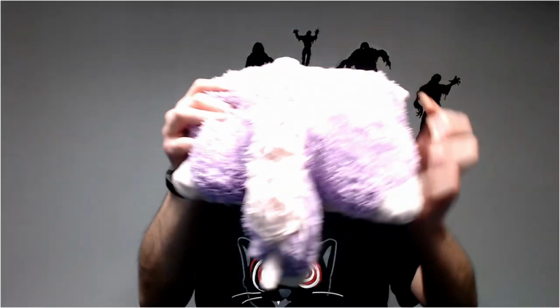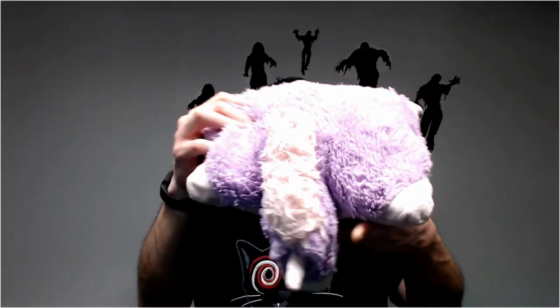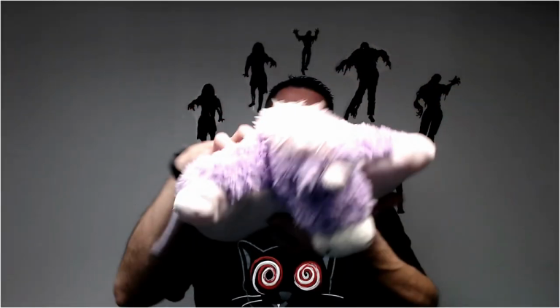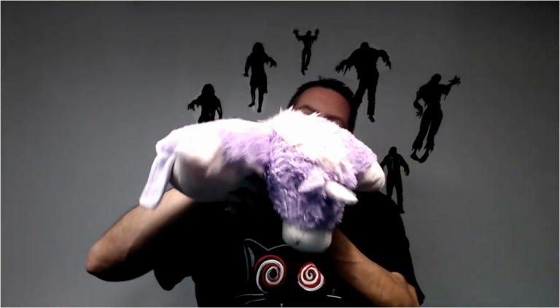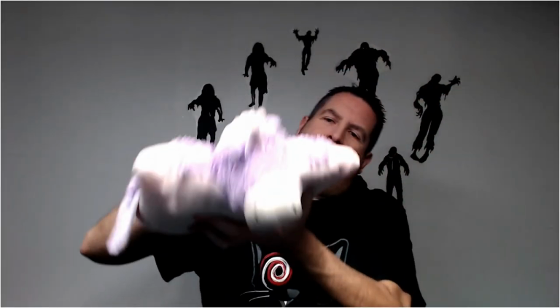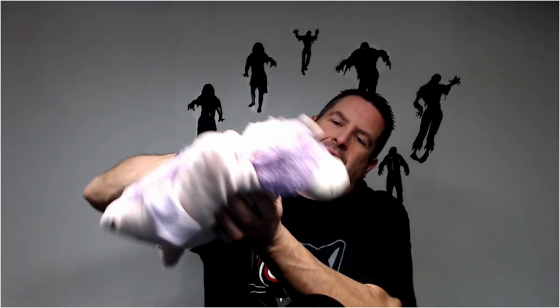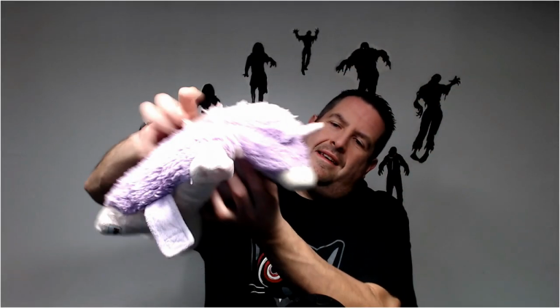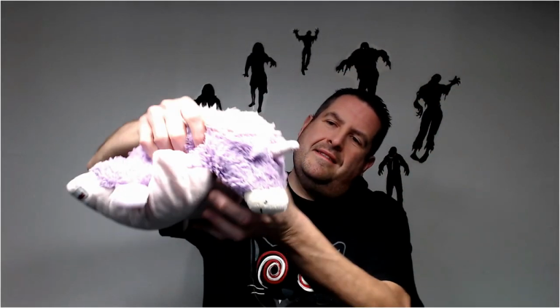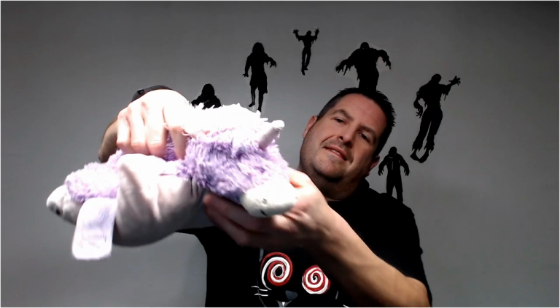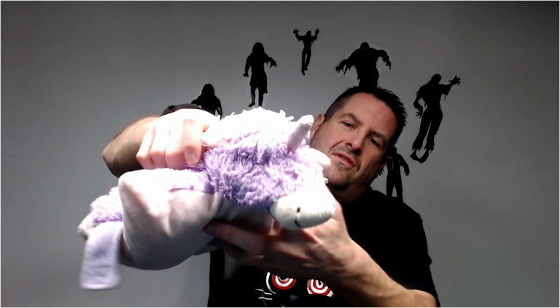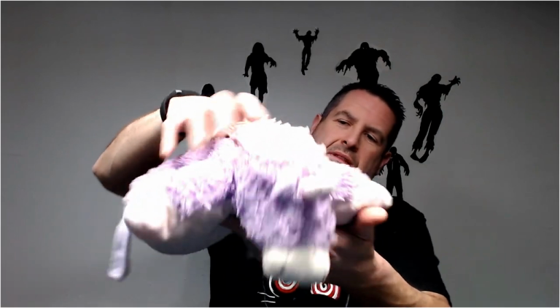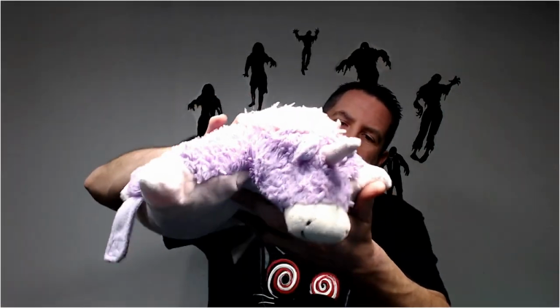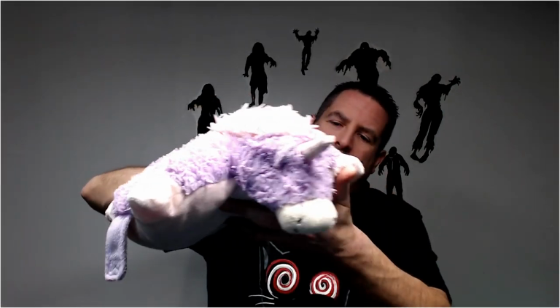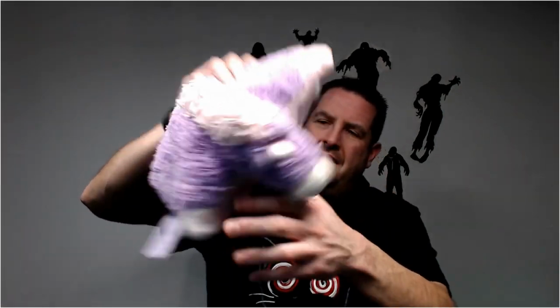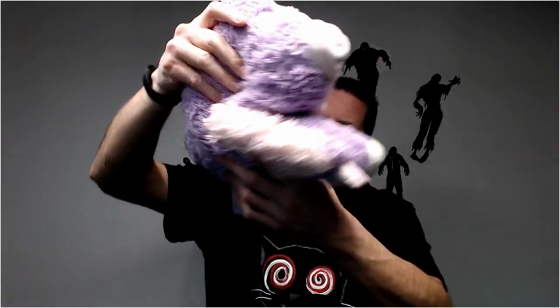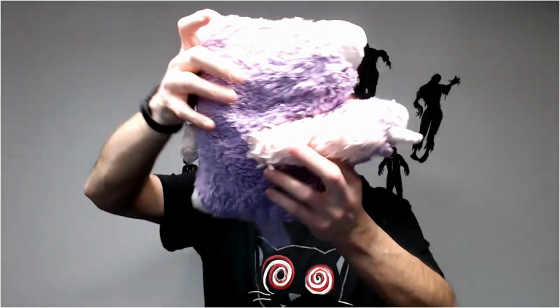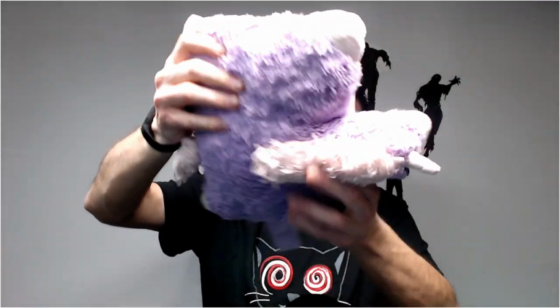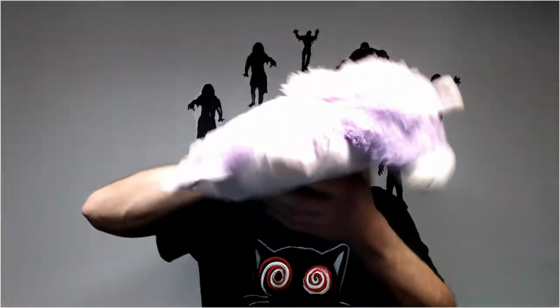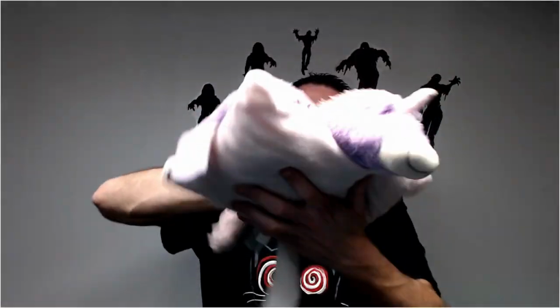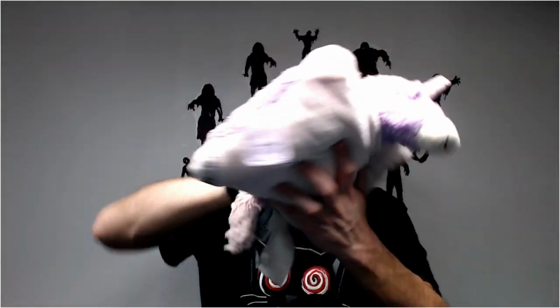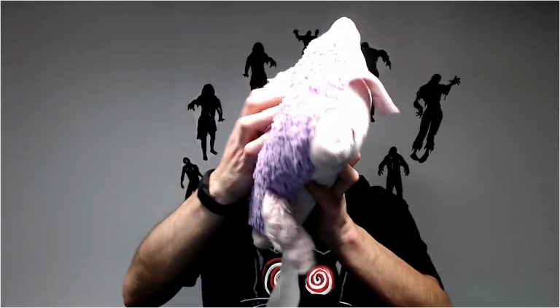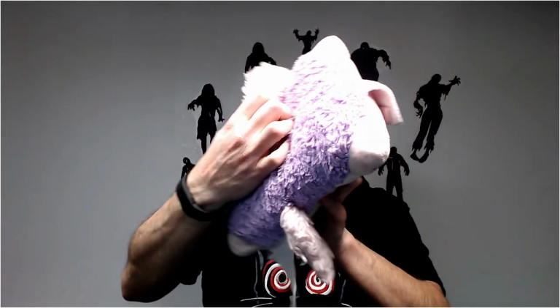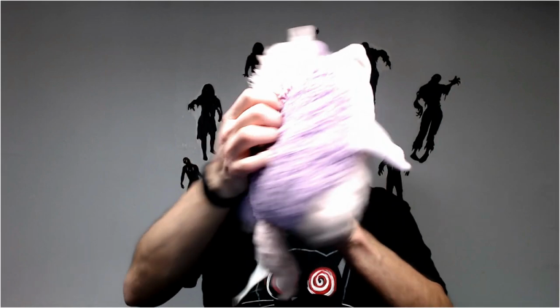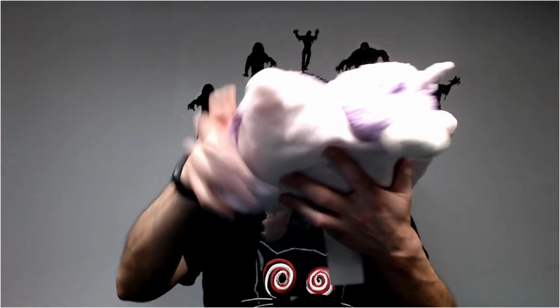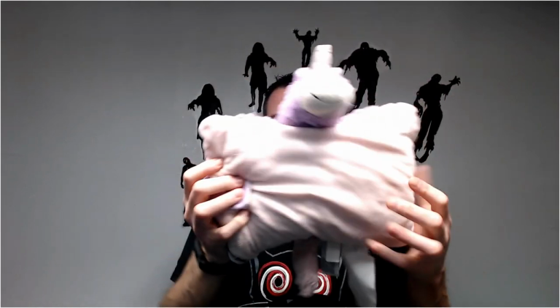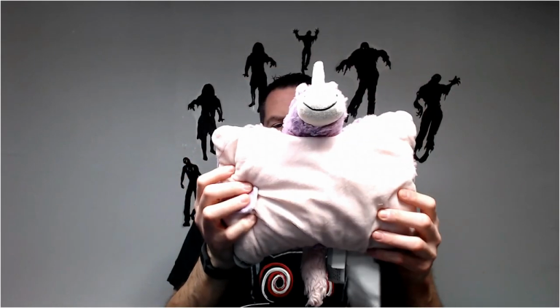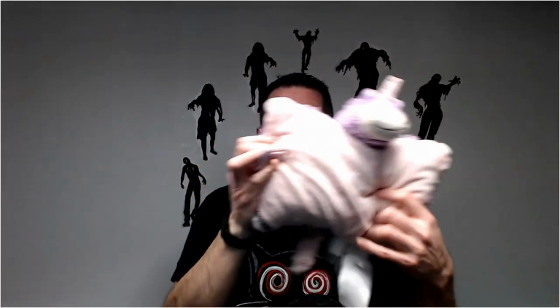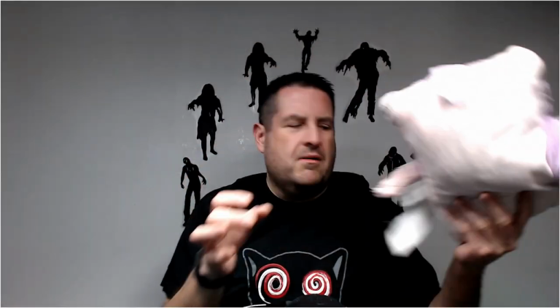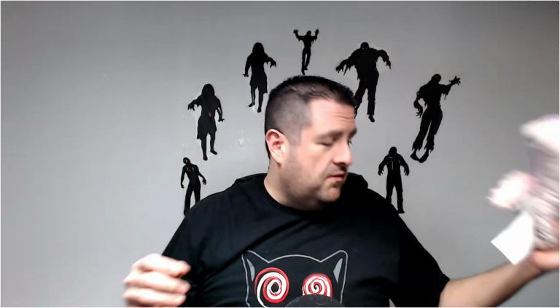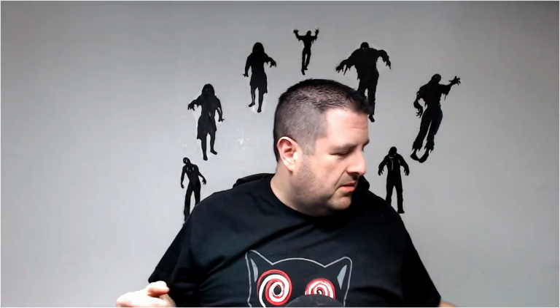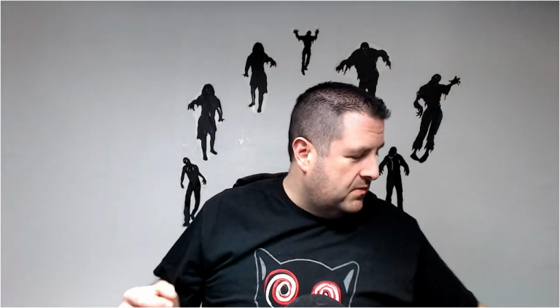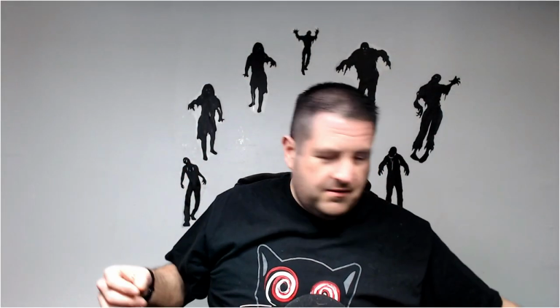Another pillow pet — this is the unicorn pillow pet. They're good for like 12 for the small ones. The bigger ones go for up to 20 to 25.